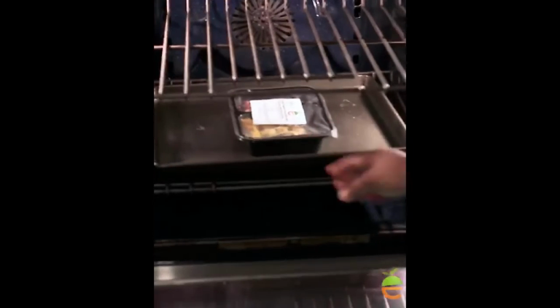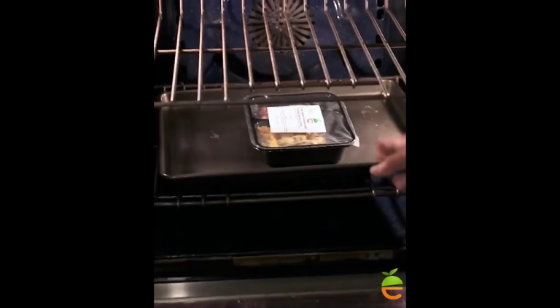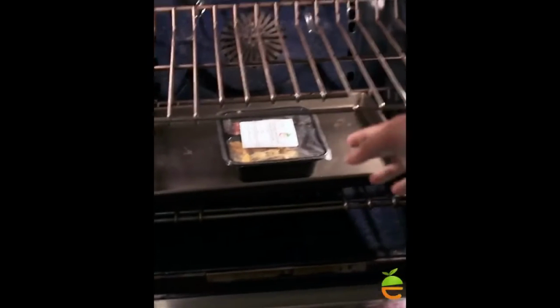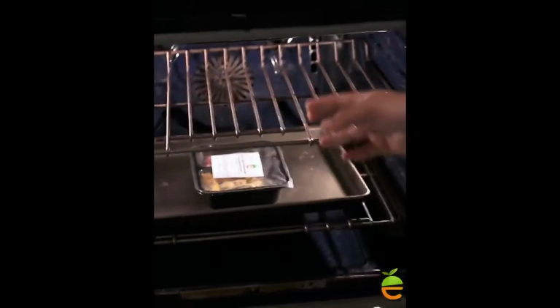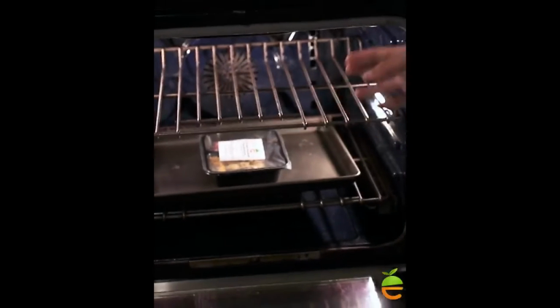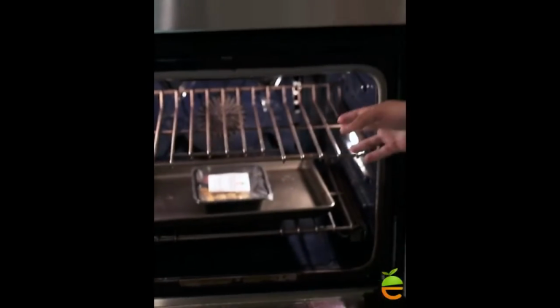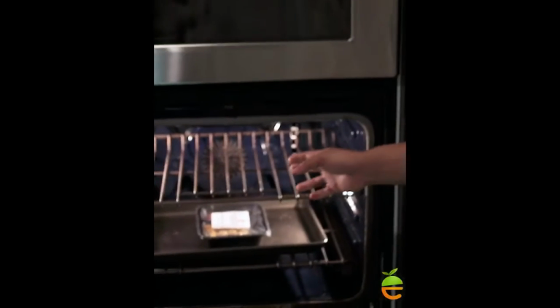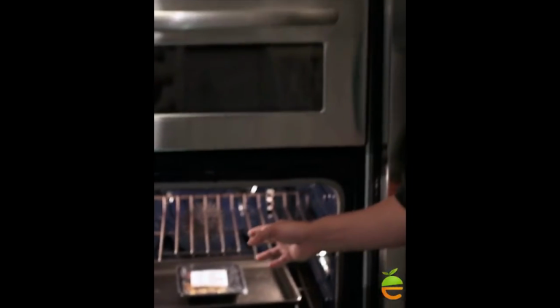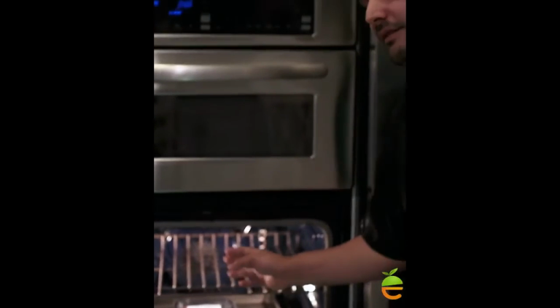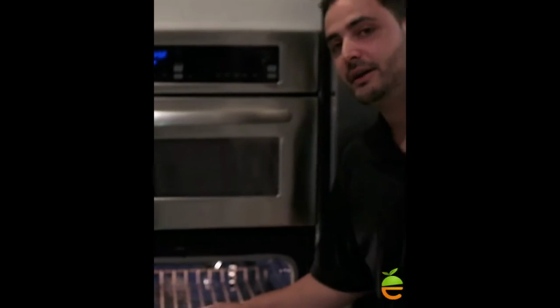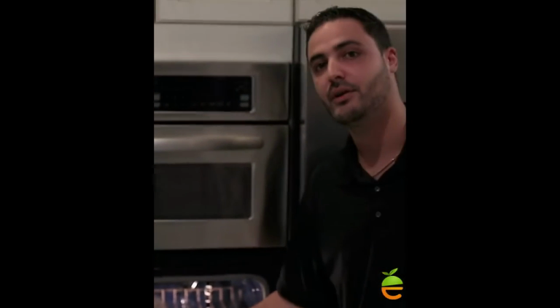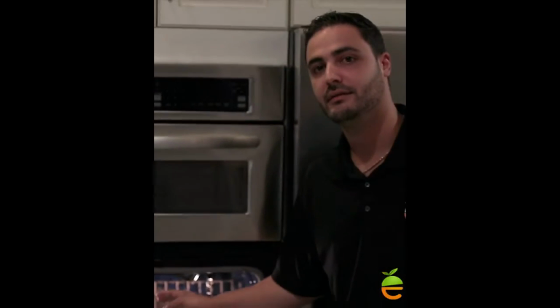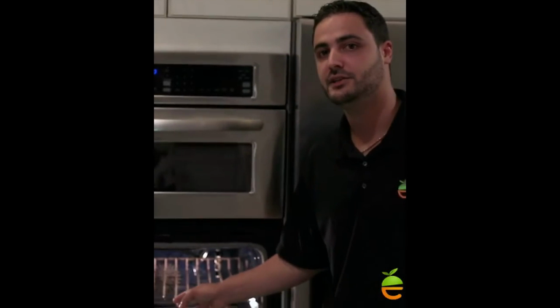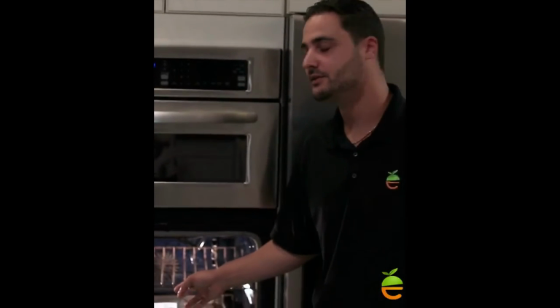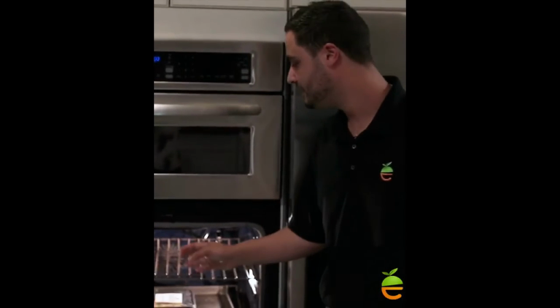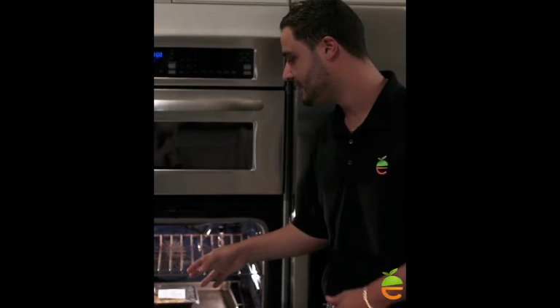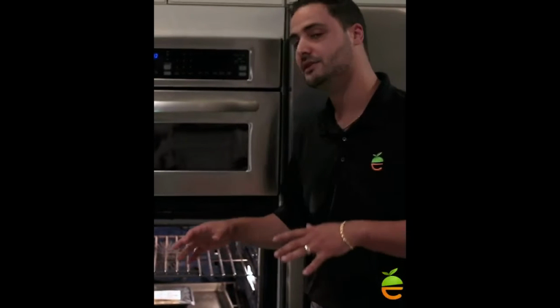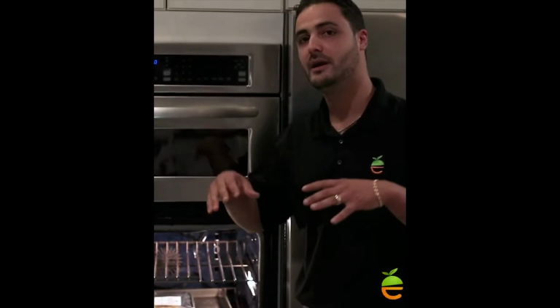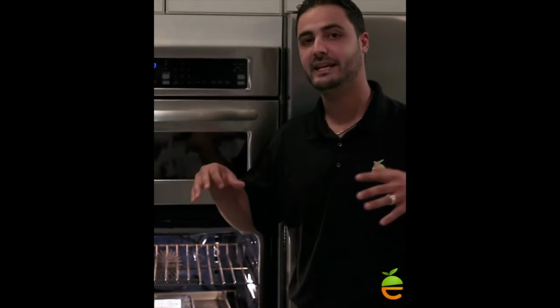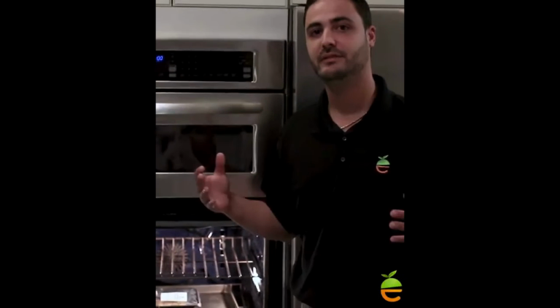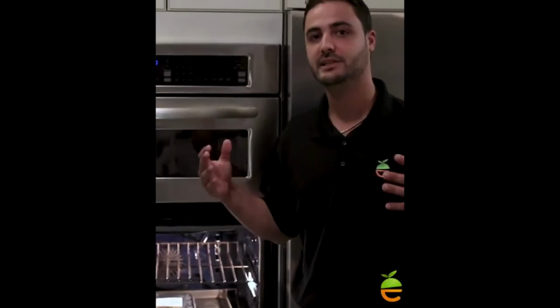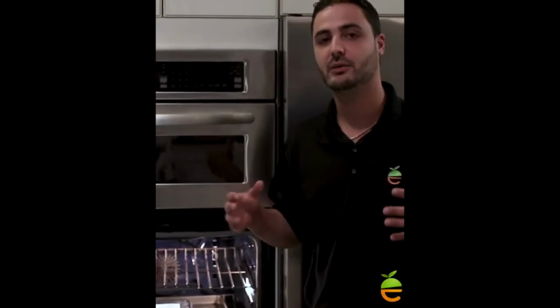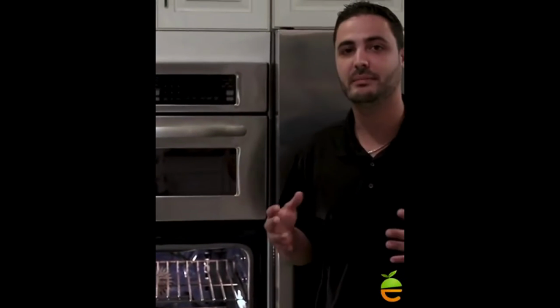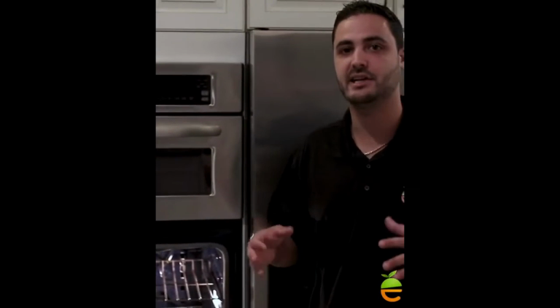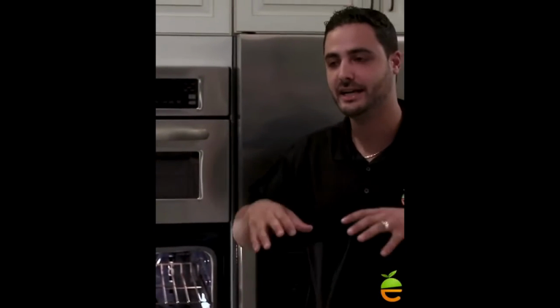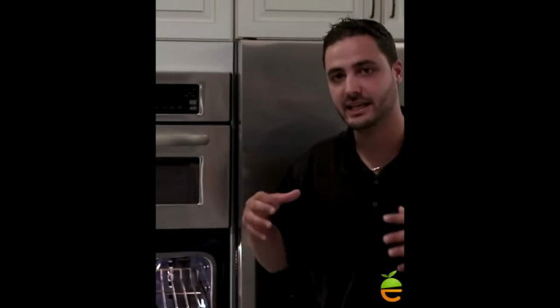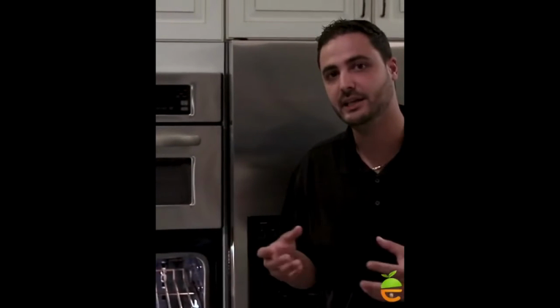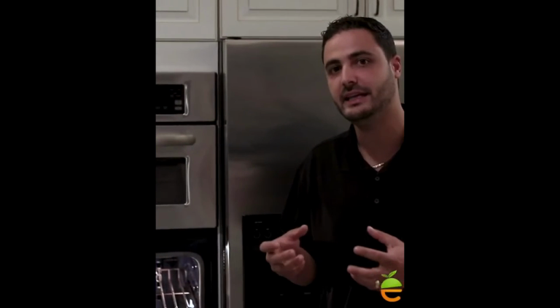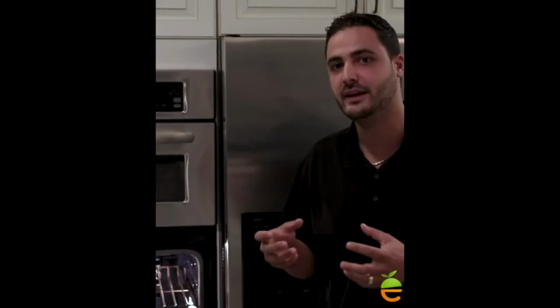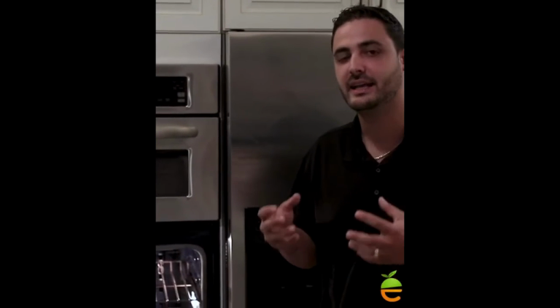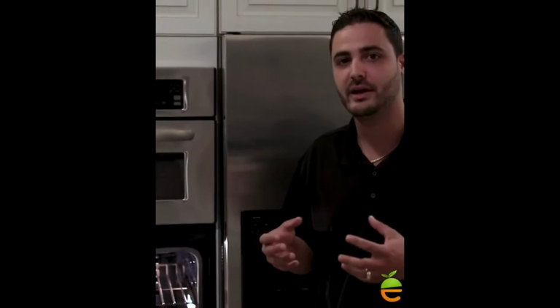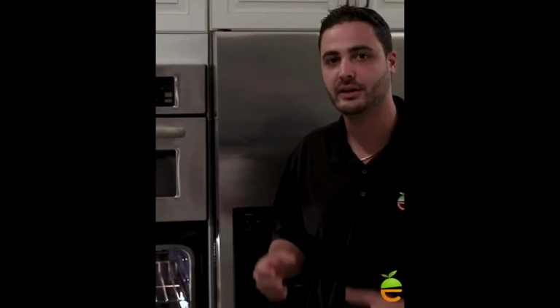Notice that the plastic is still on — this is a very important feature. These containers are made specifically to cook with the plastic on. It's going to keep the heat in there and give it a better cook.